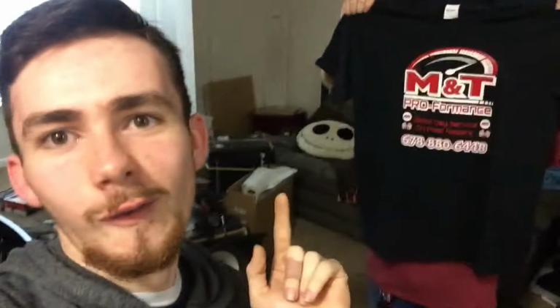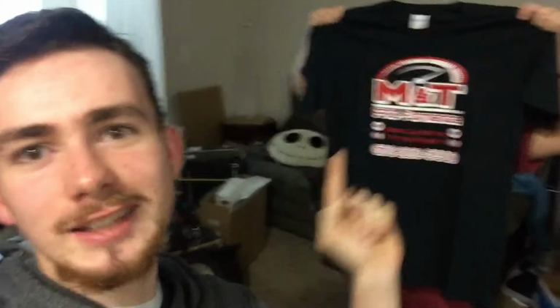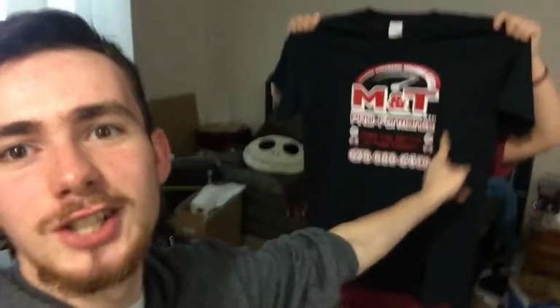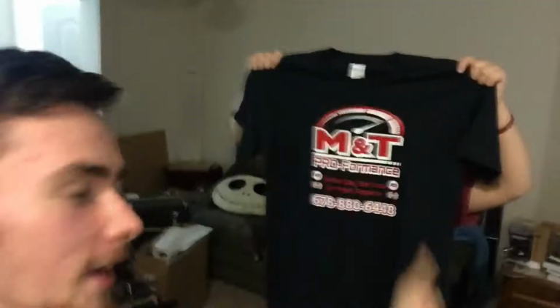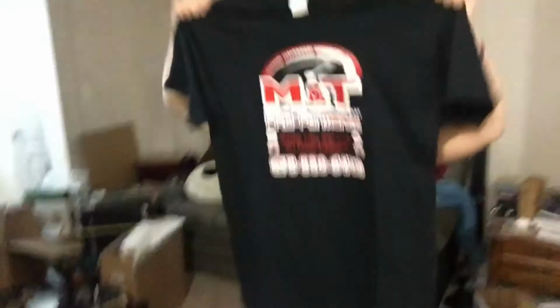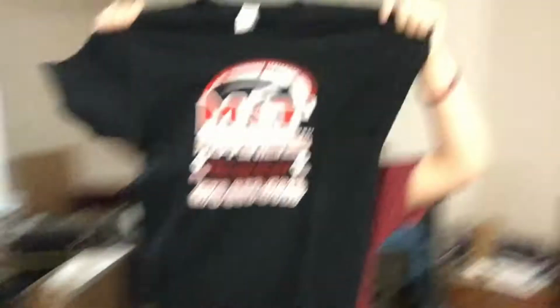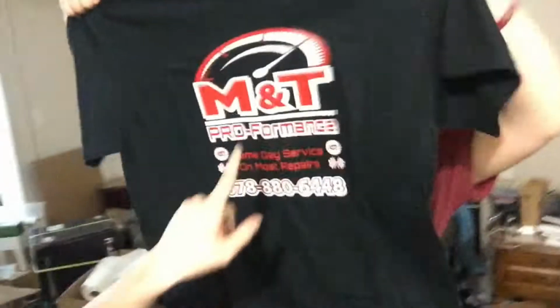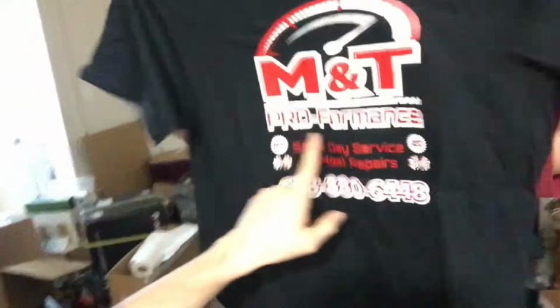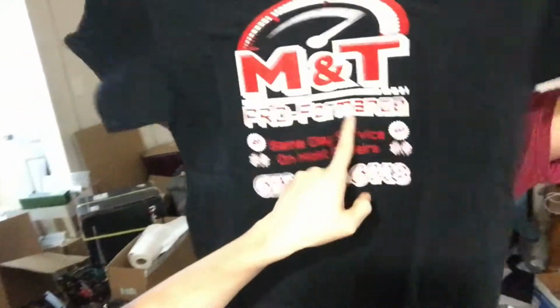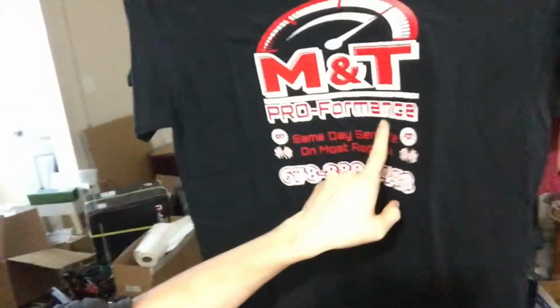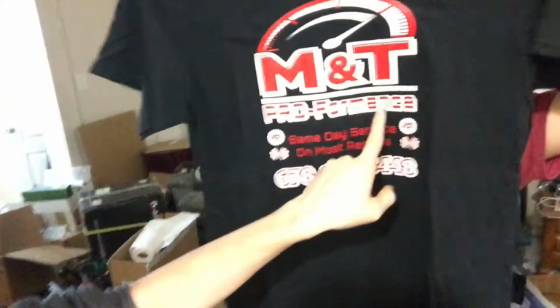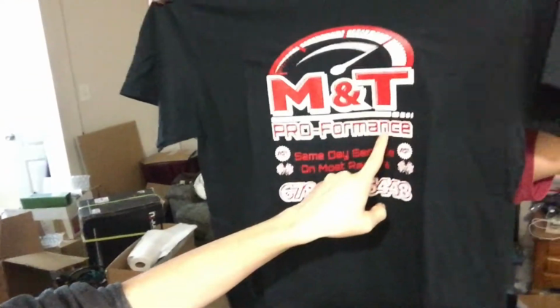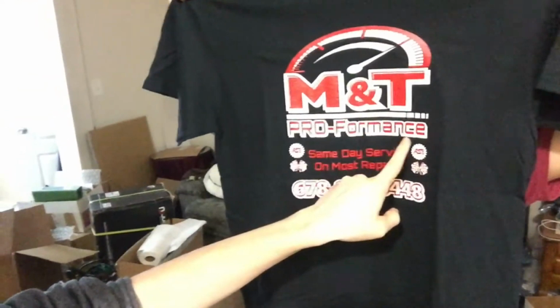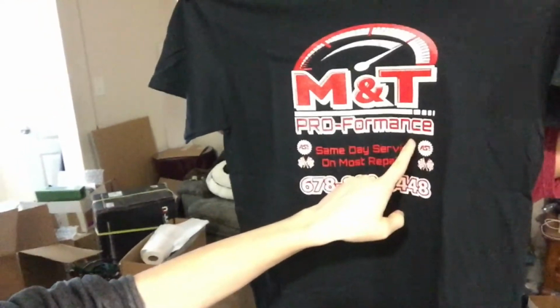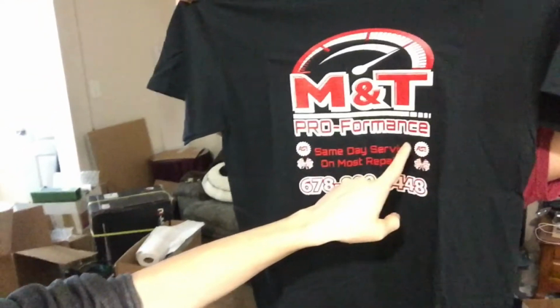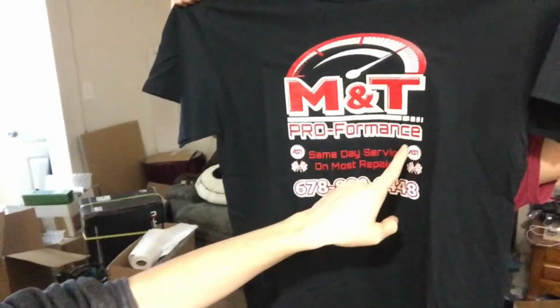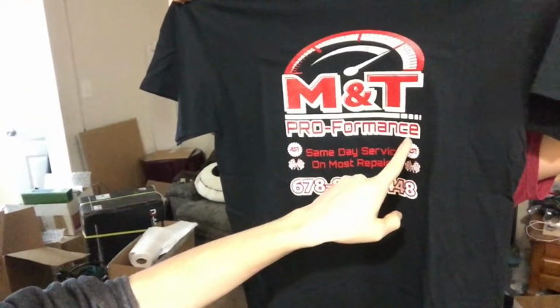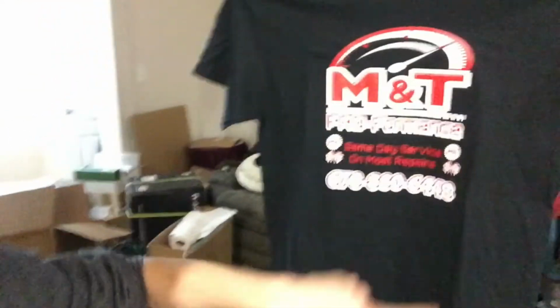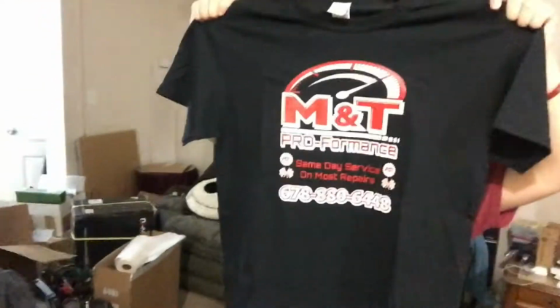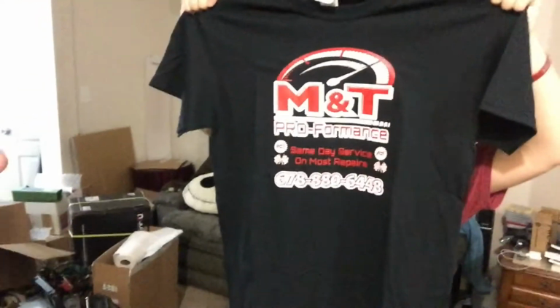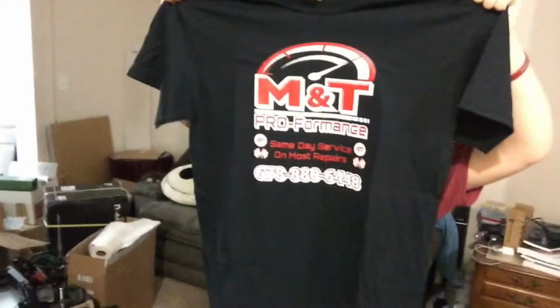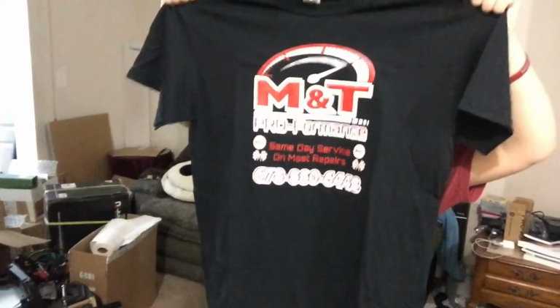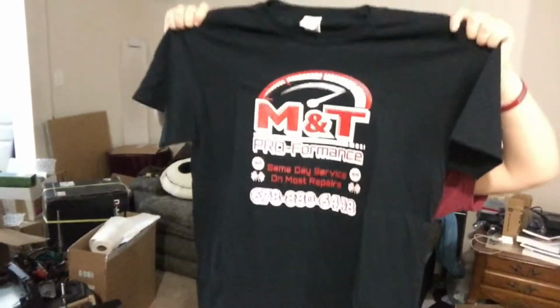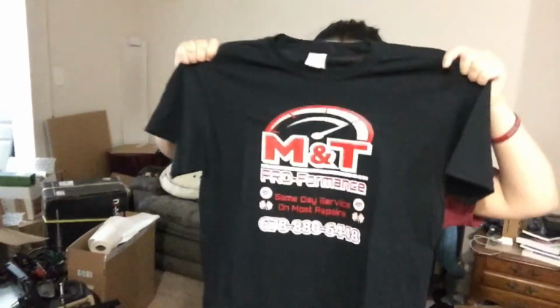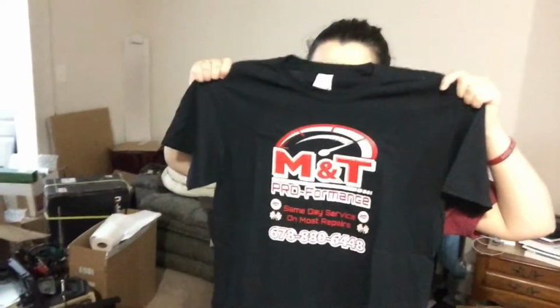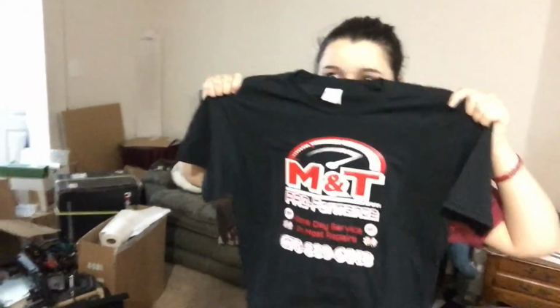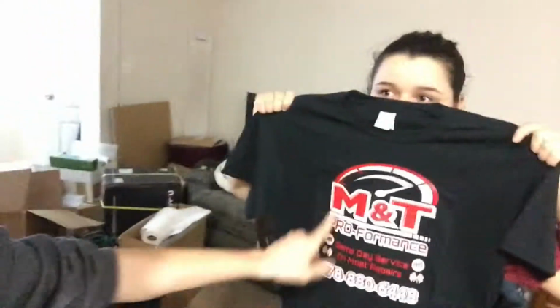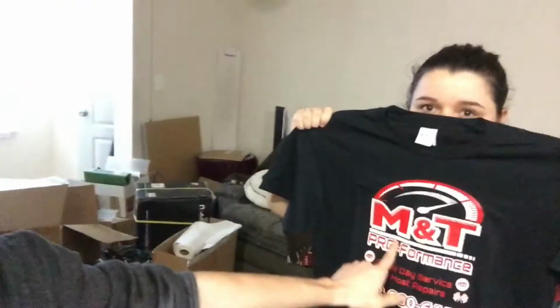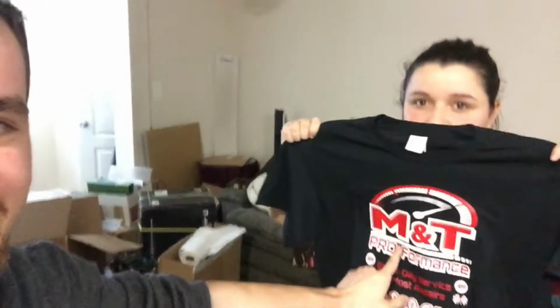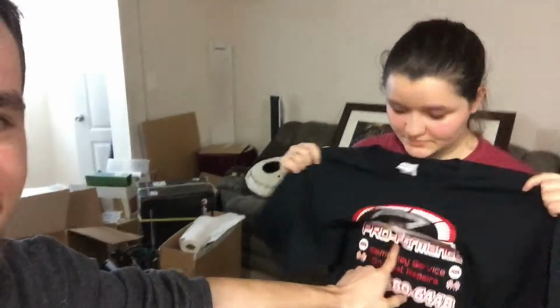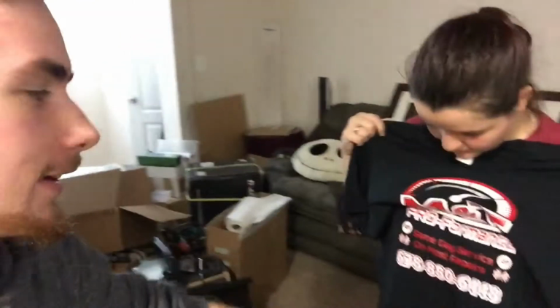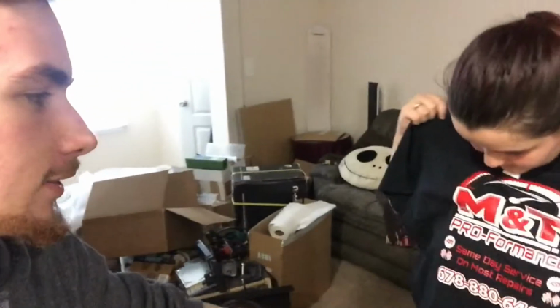We got a t-shirt! Look at that — M&T Pro-formance. Did I say that right? Pro-formance? No, performance? No, it's pro-formance.